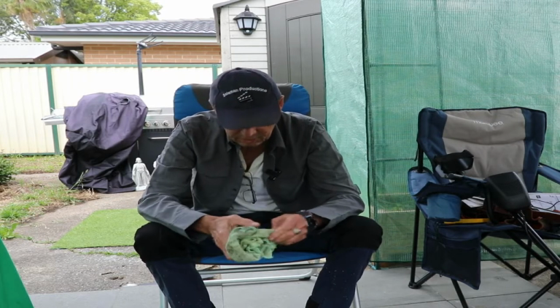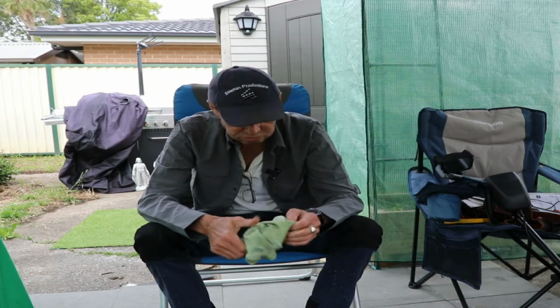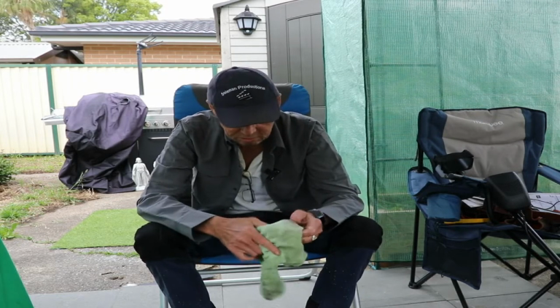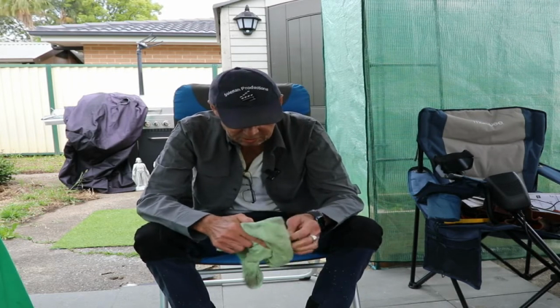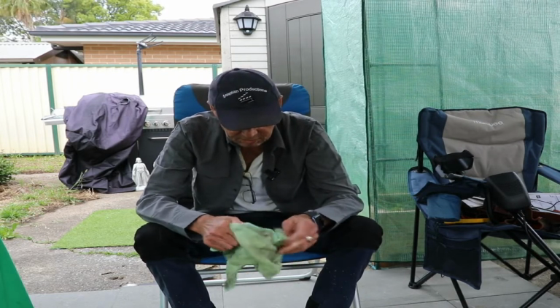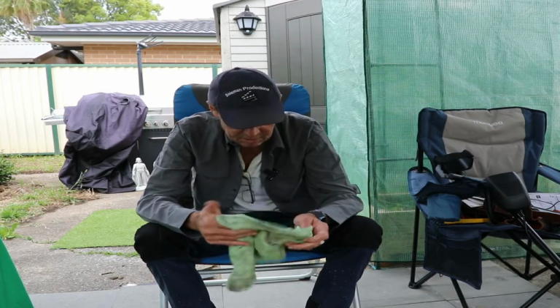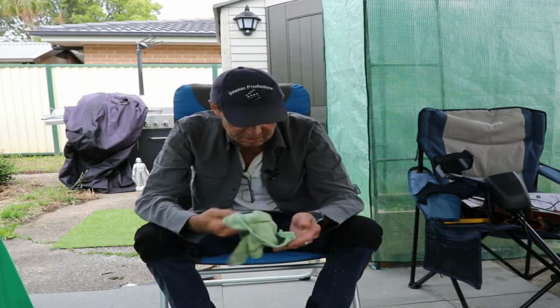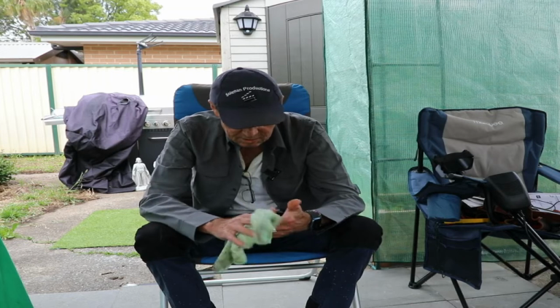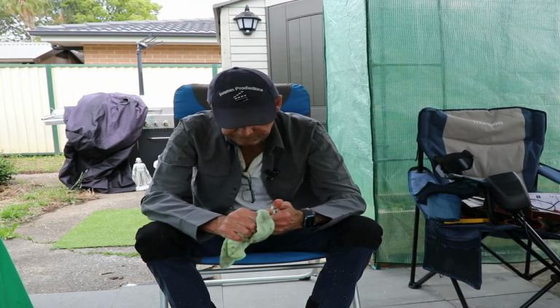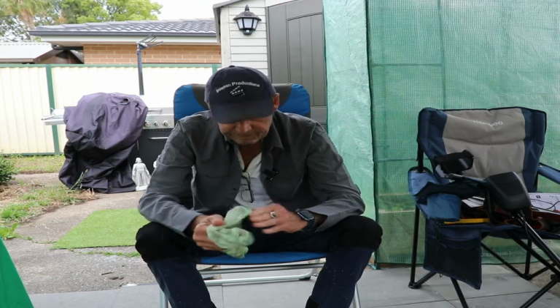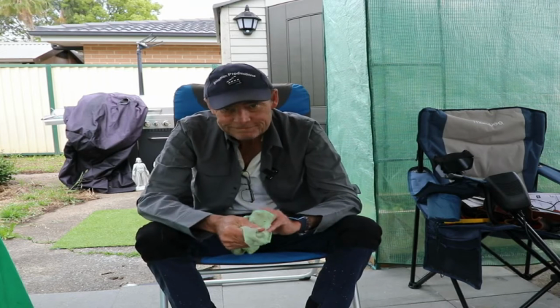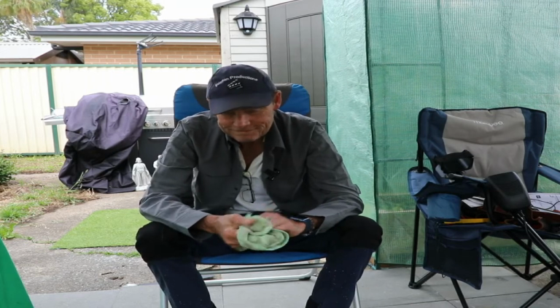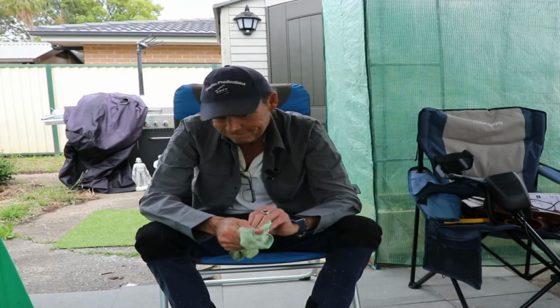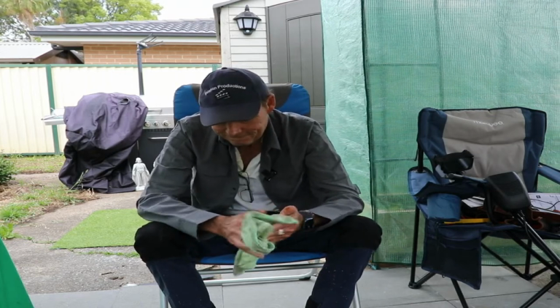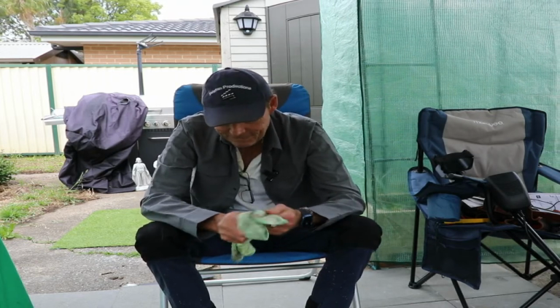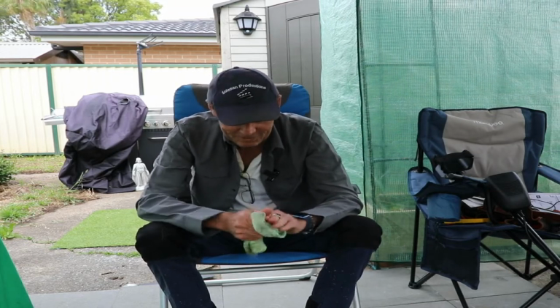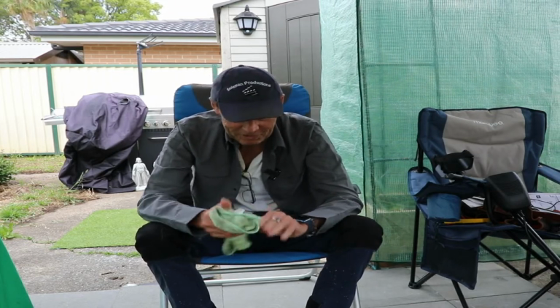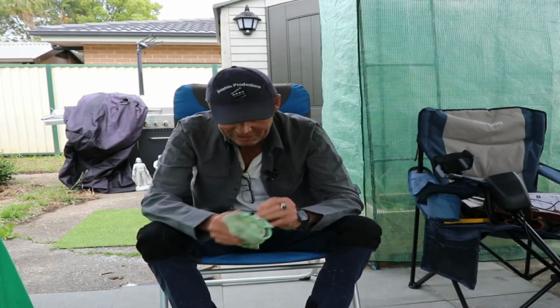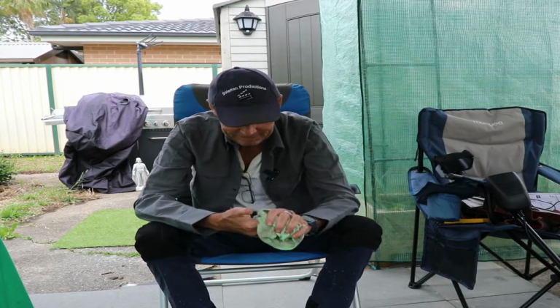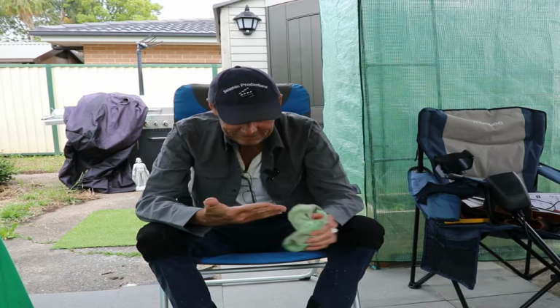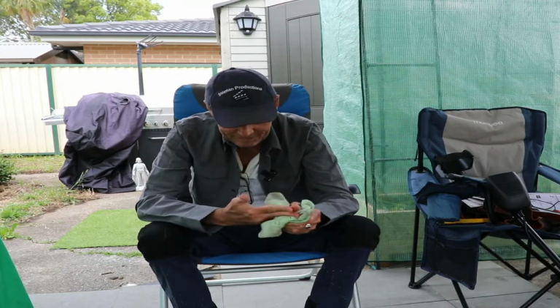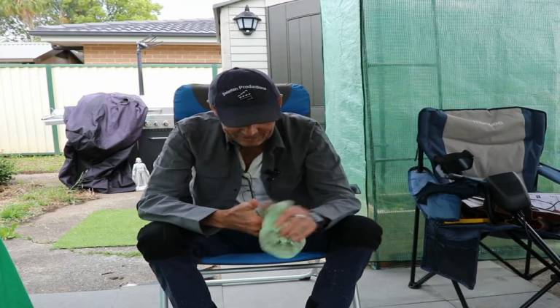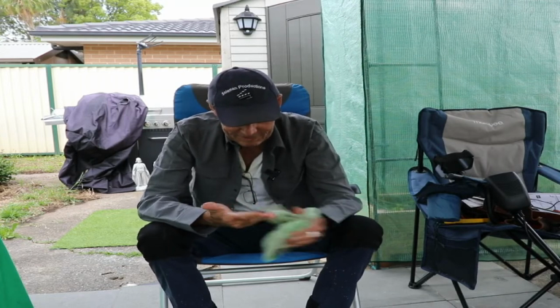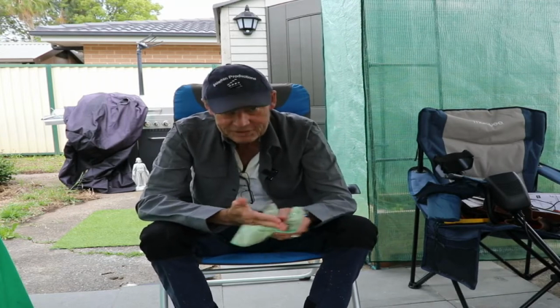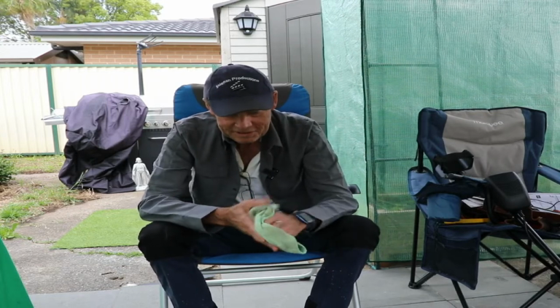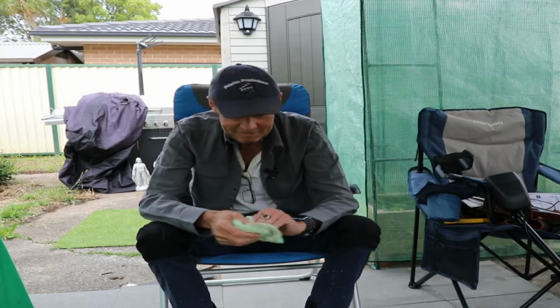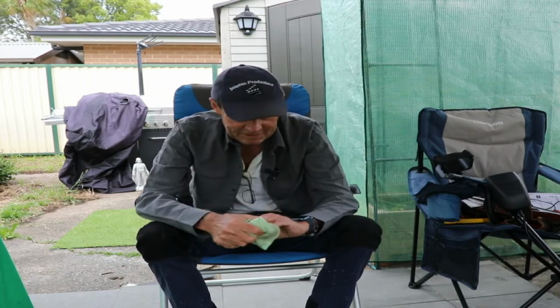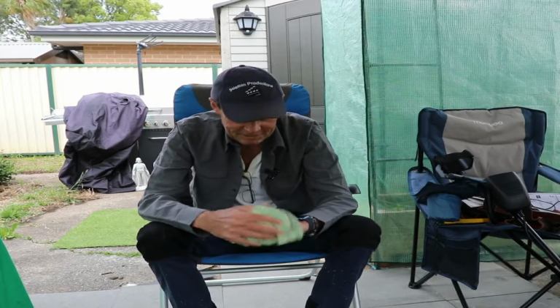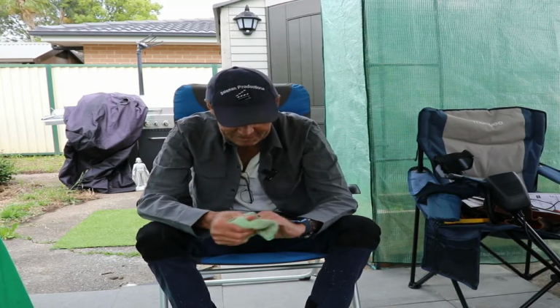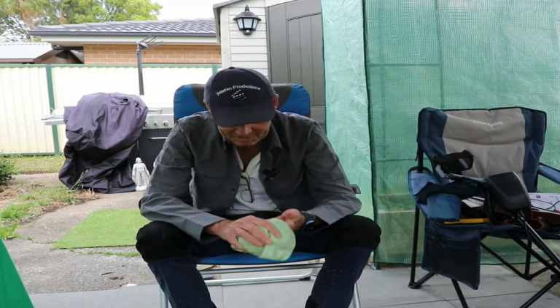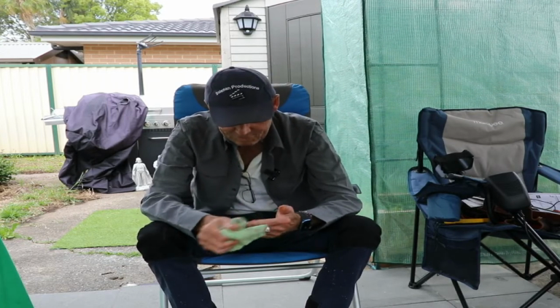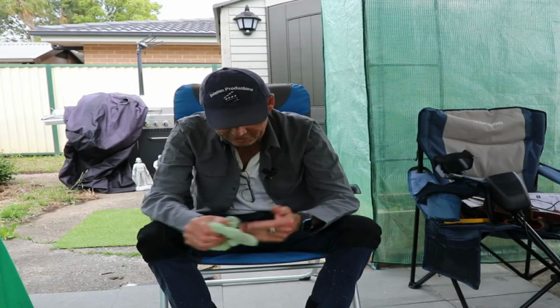I'll continue to soak those until they come good, hopefully — otherwise I'll just toss them. Oil everywhere — it's good for the skin, hey. It is actually — moisturiser!